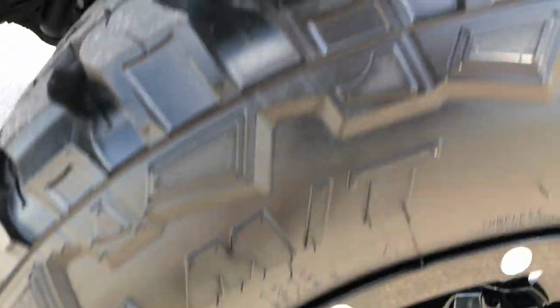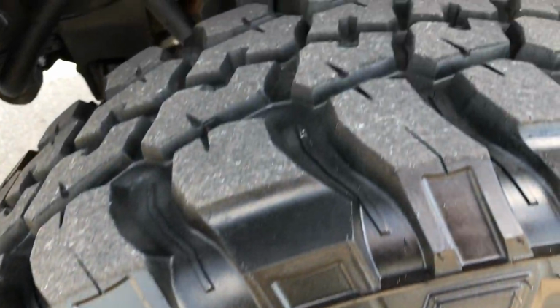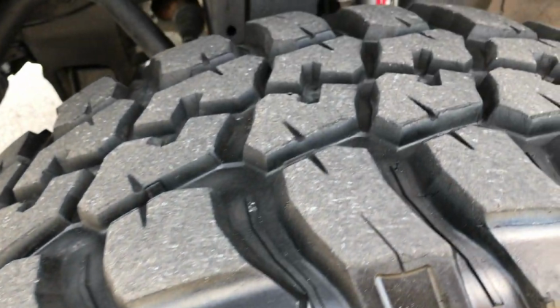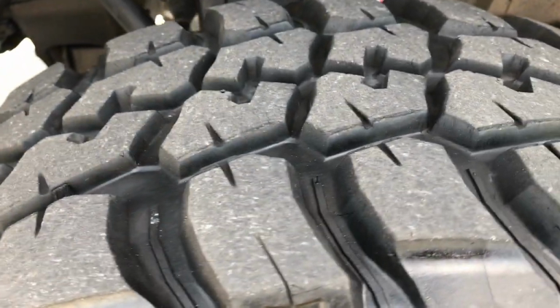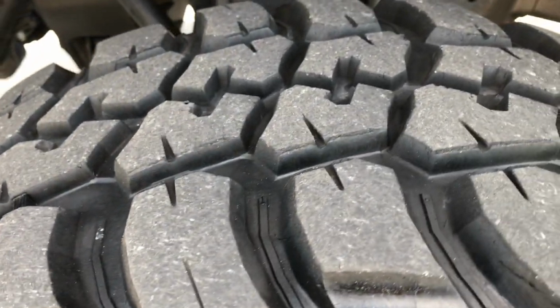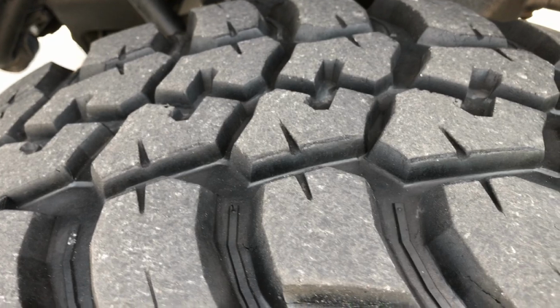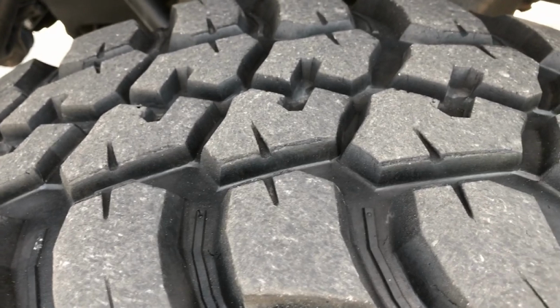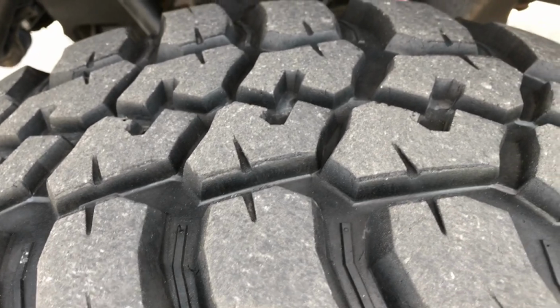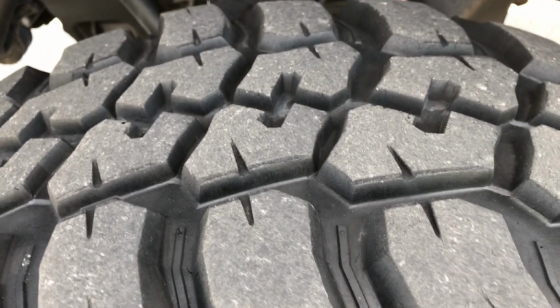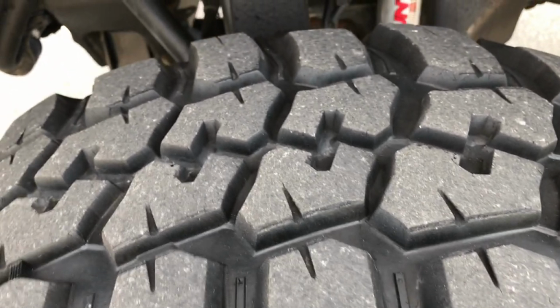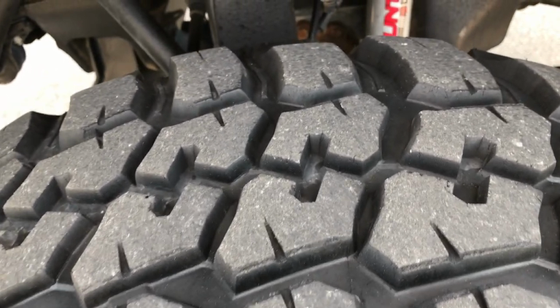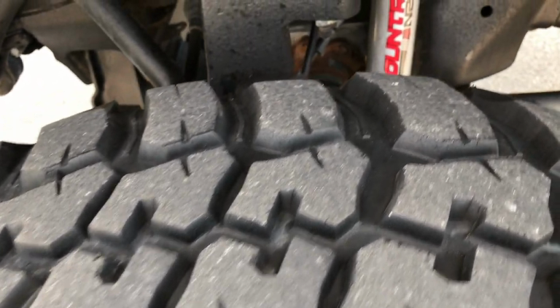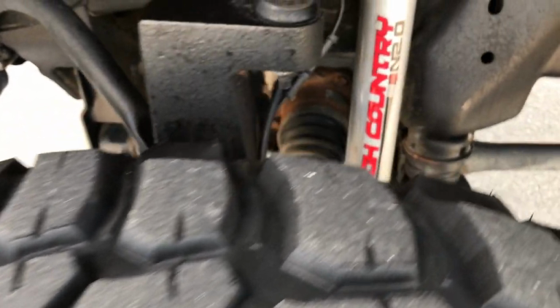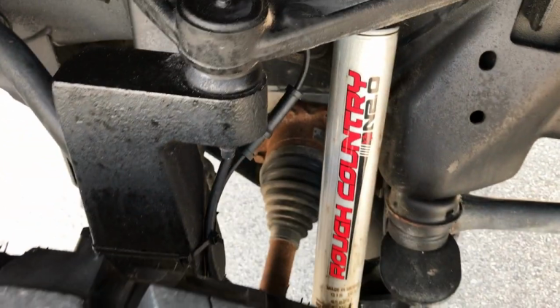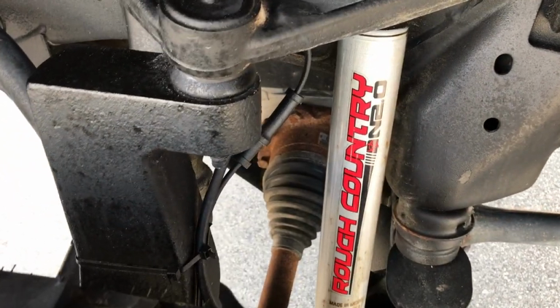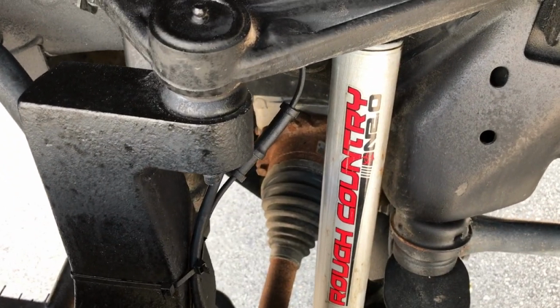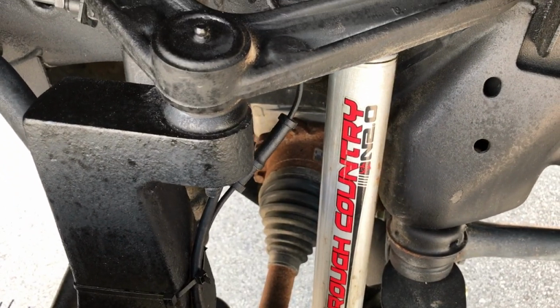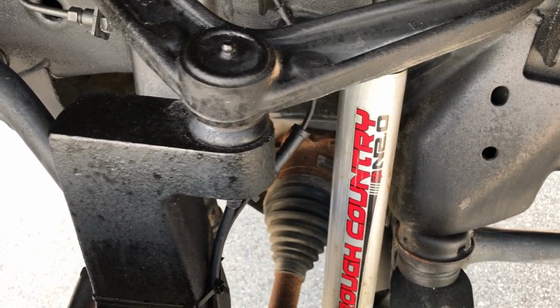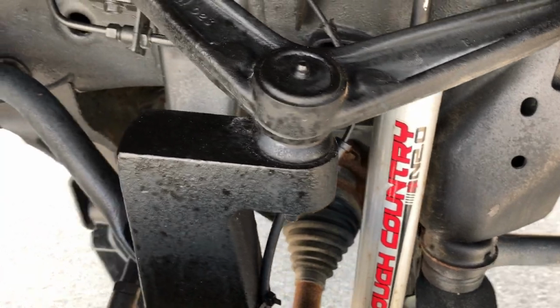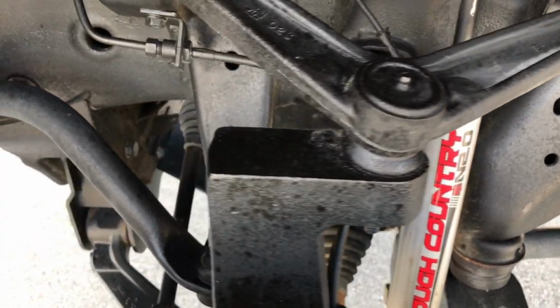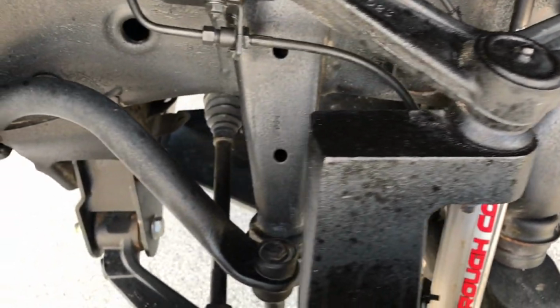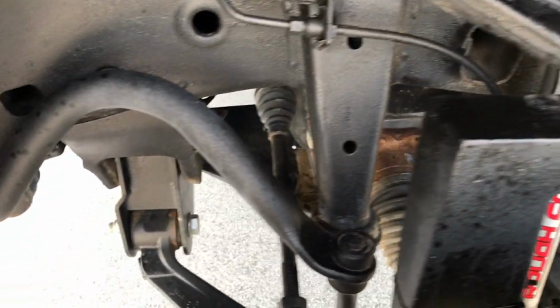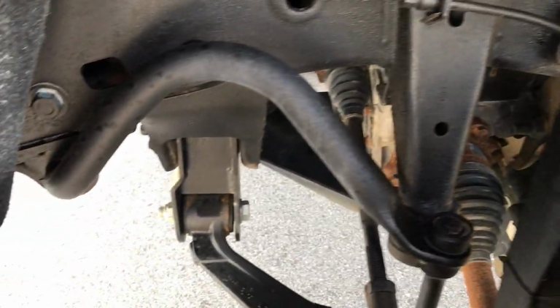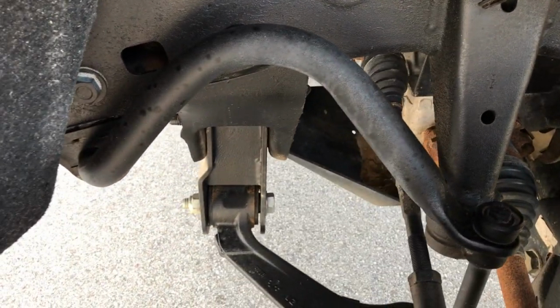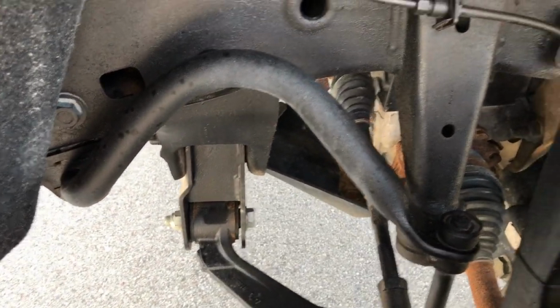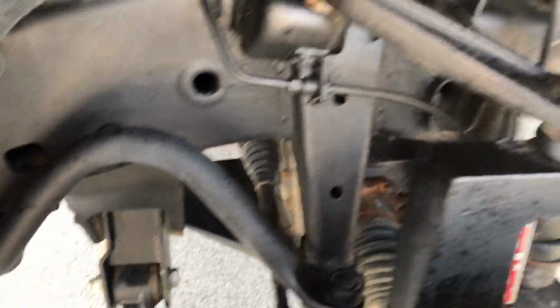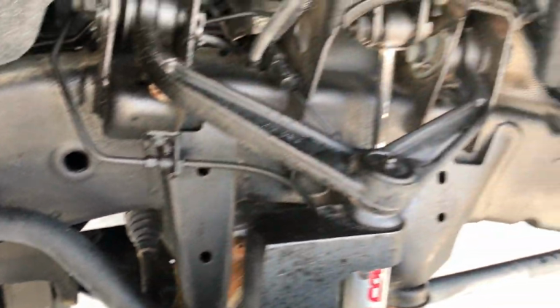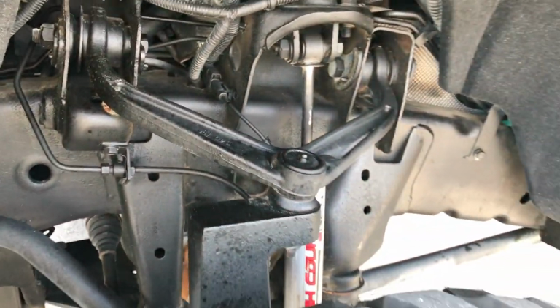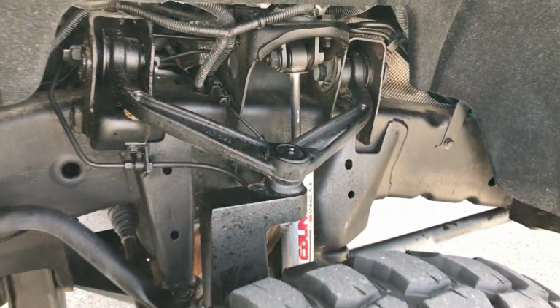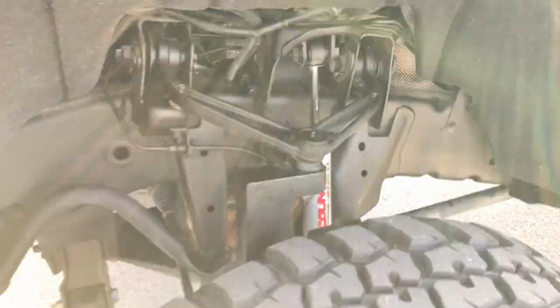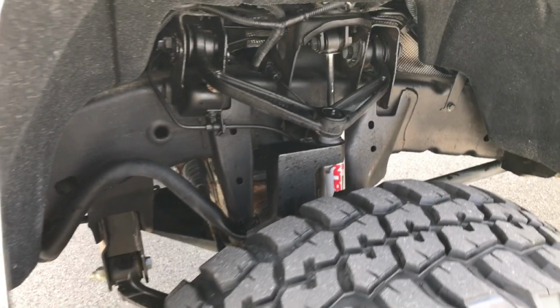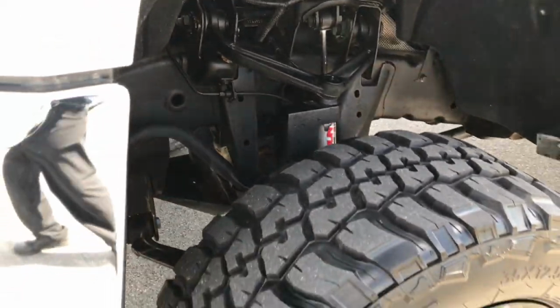You can see that these tires have about 50 to 60% of the tread left. Rough Country lift on this one with the Rough Country shocks. You can see the frame and underbody is very clean on this truck.